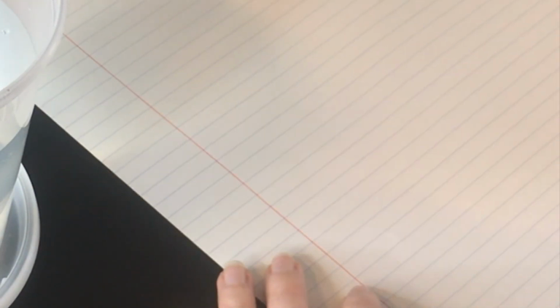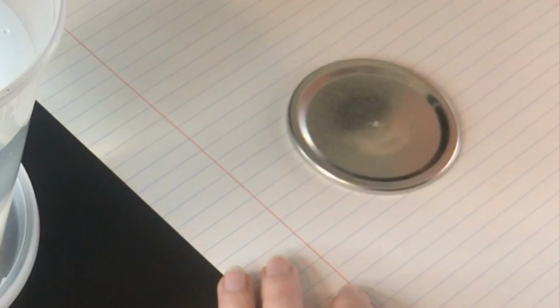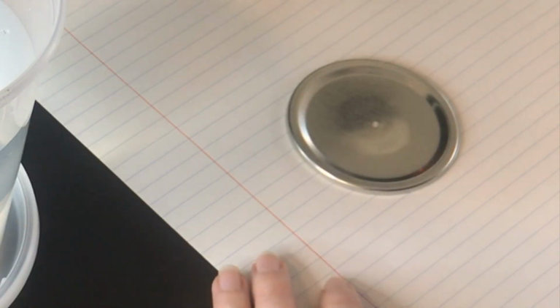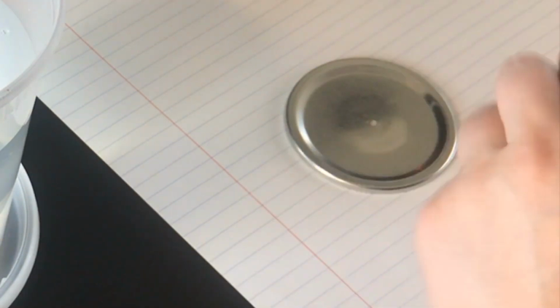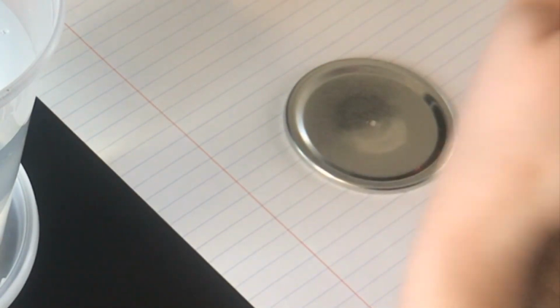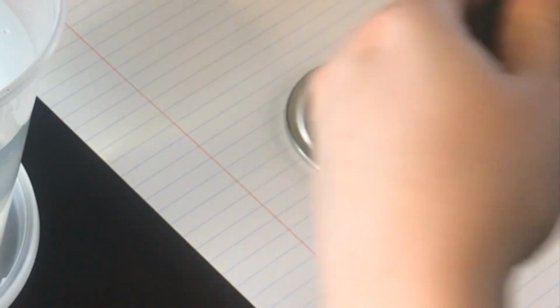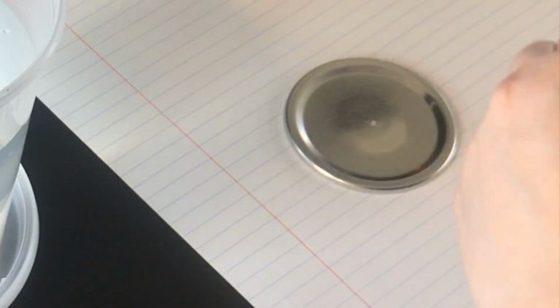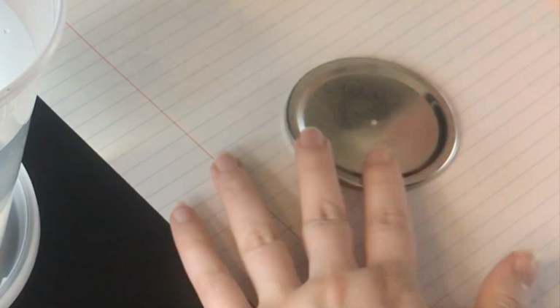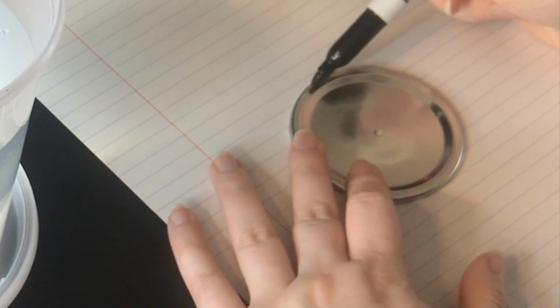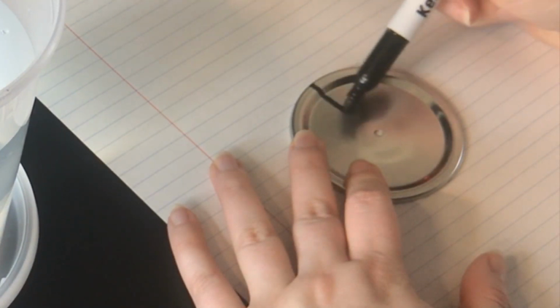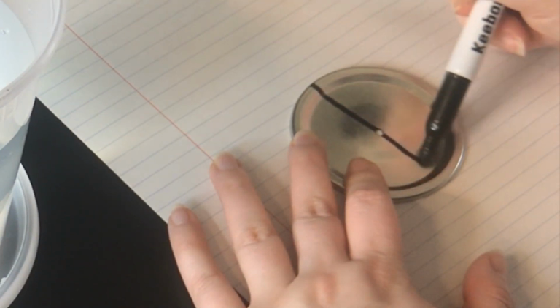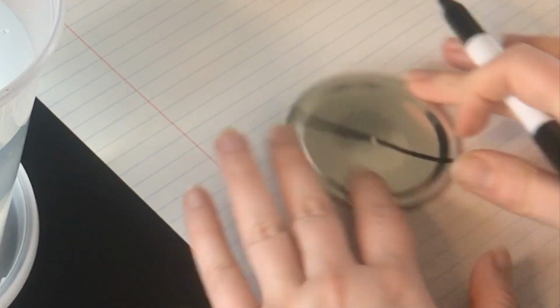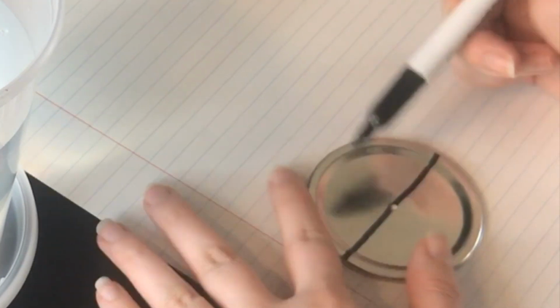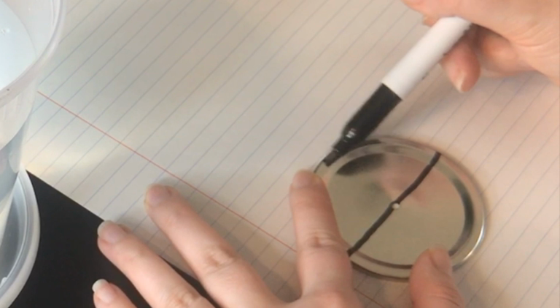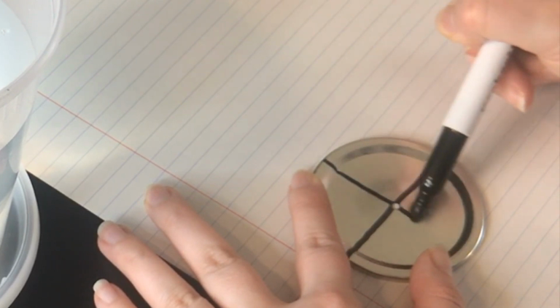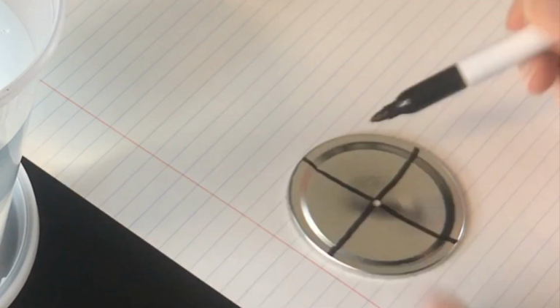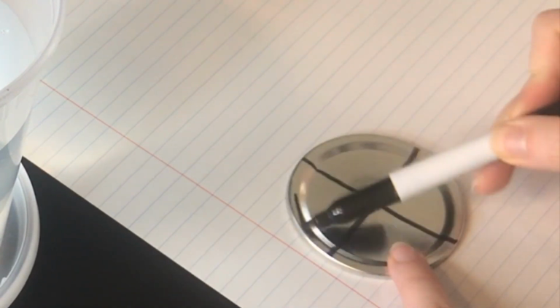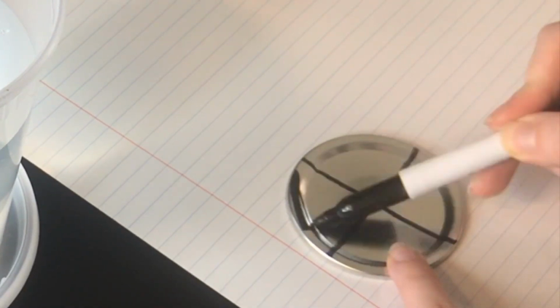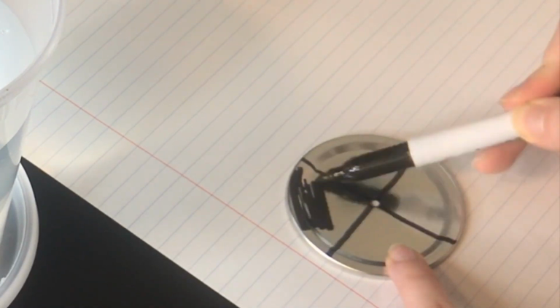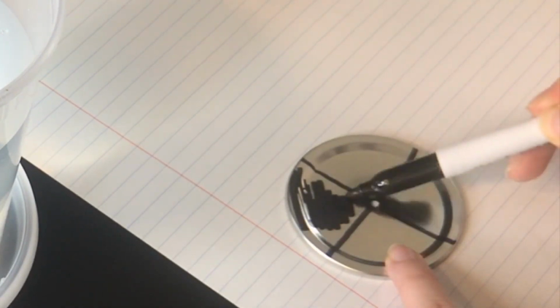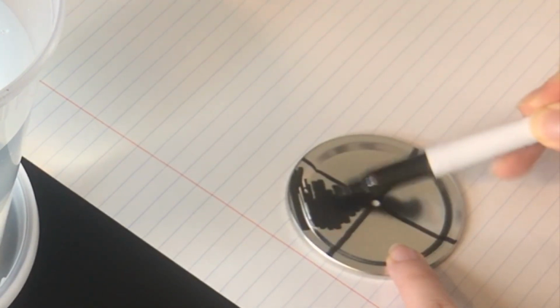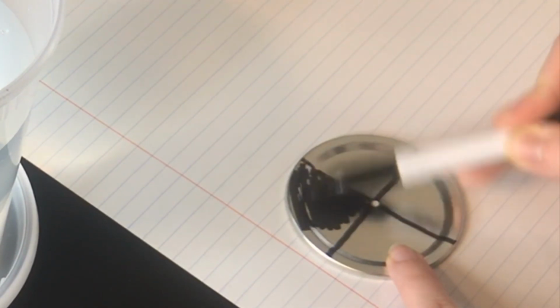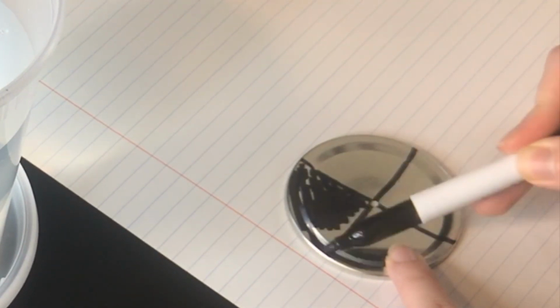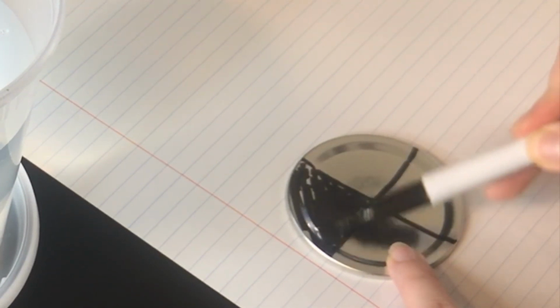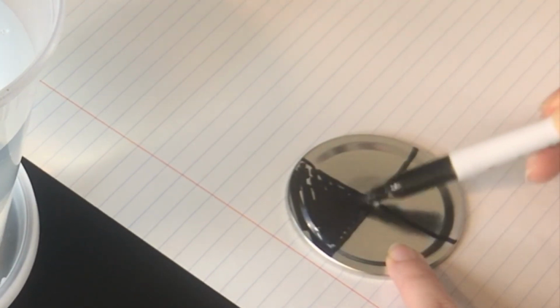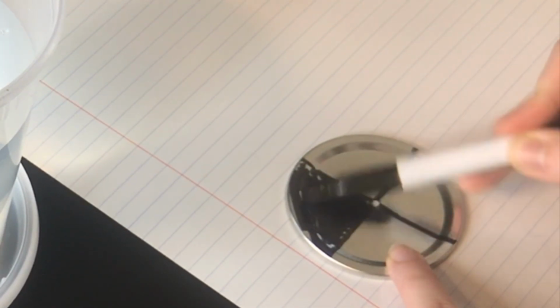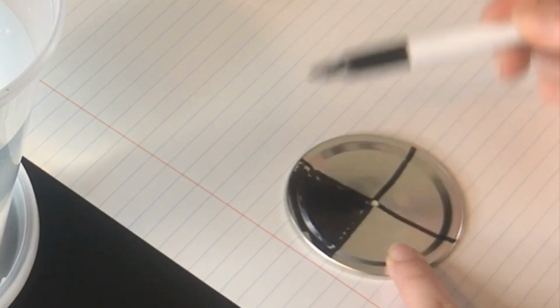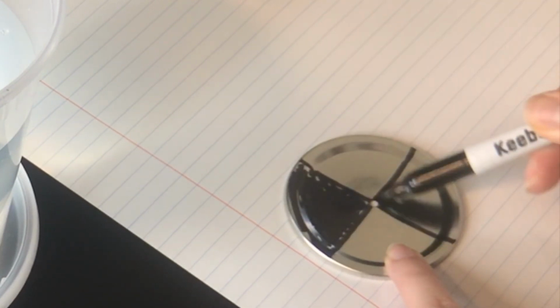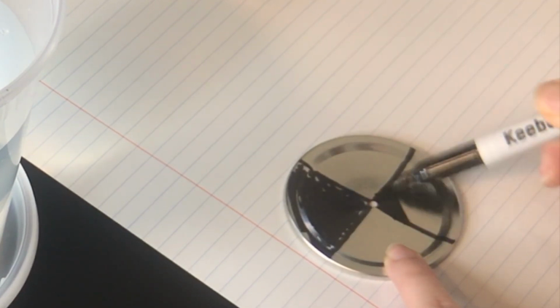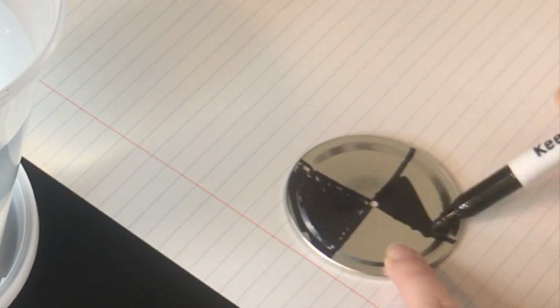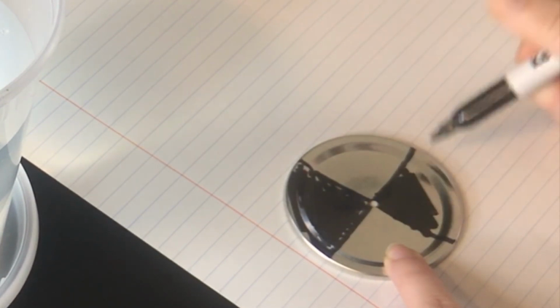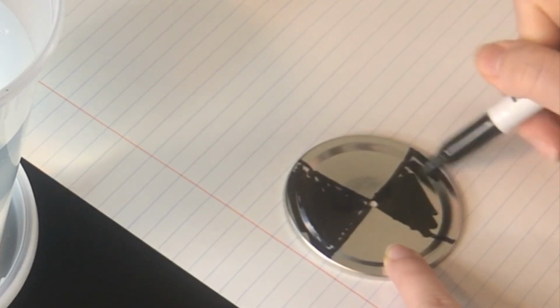First, we're going to prepare our Secchi disc. Make sure that you have a piece of paper underneath the disc so you don't get any marker on your desk or your table. Then use the black marker in your kit to draw the checkerboard pattern right onto the disc, just like this.